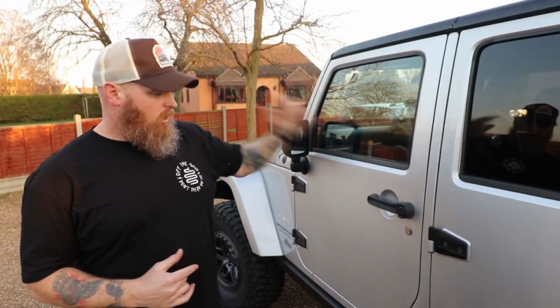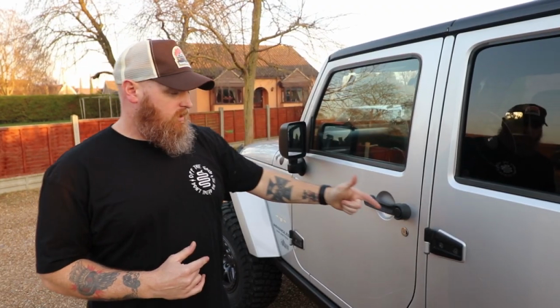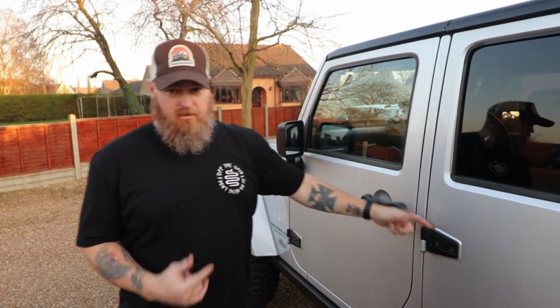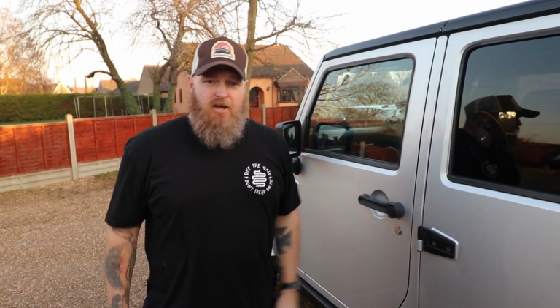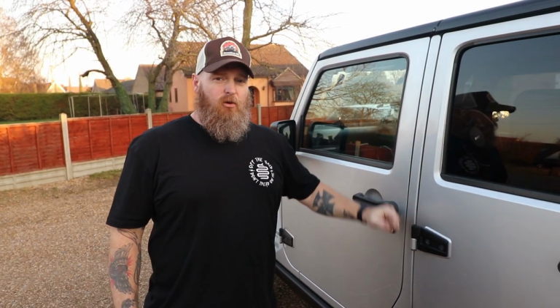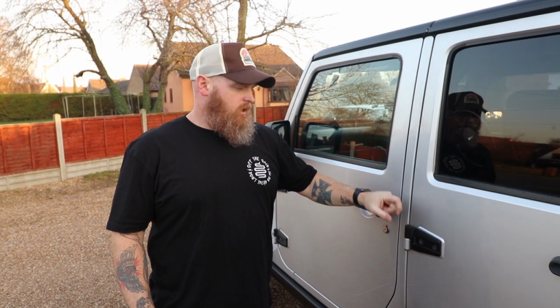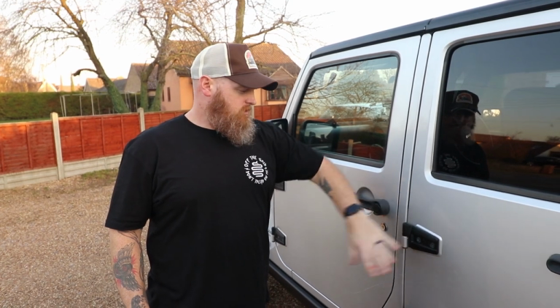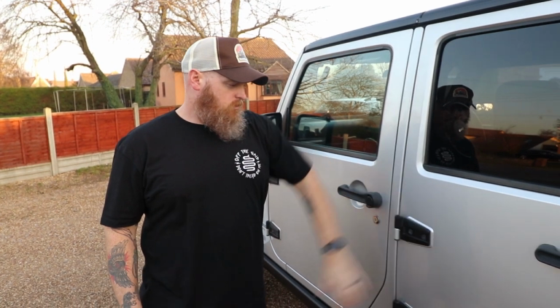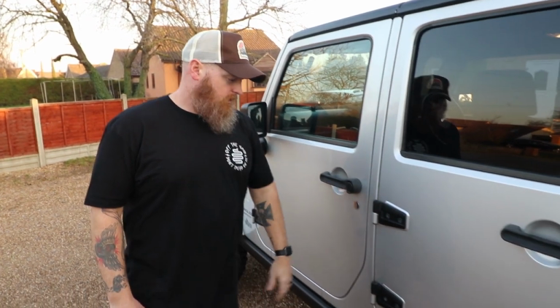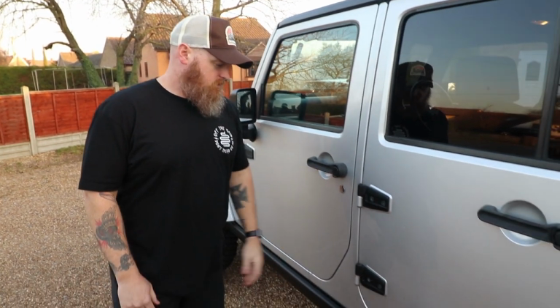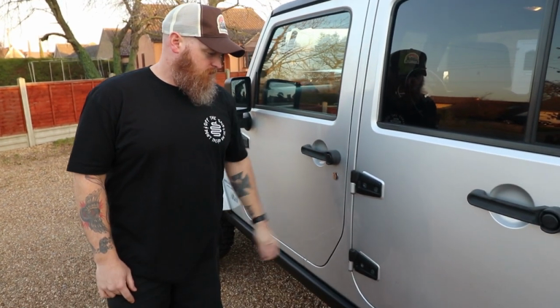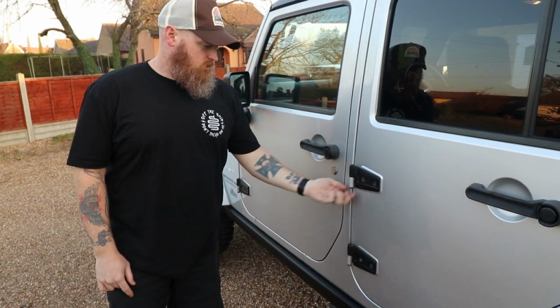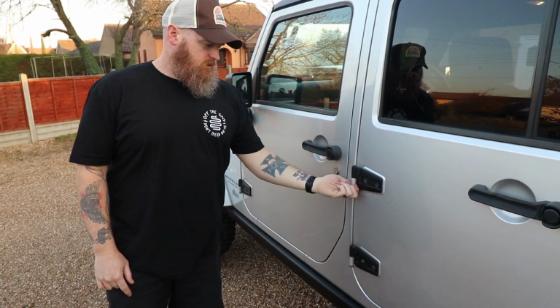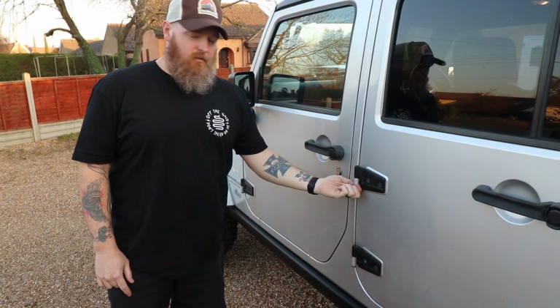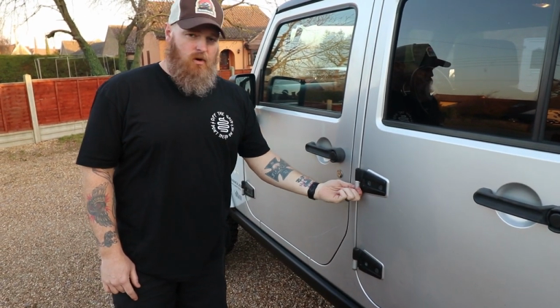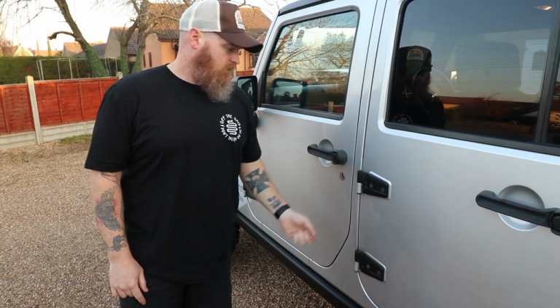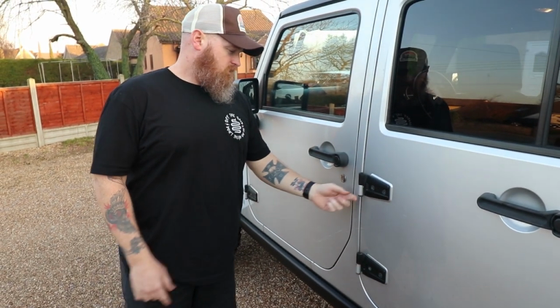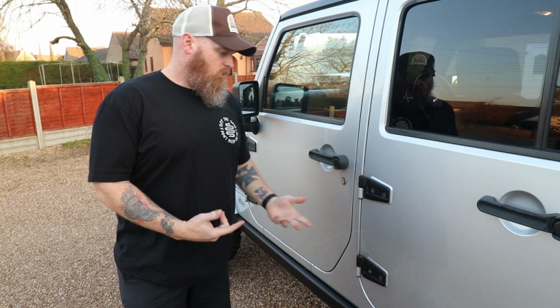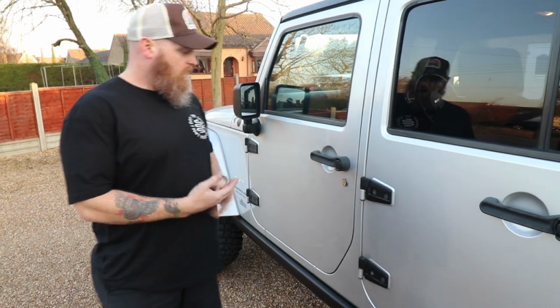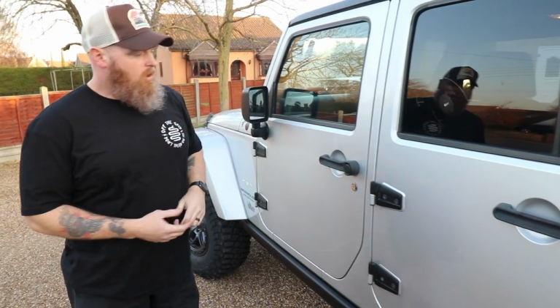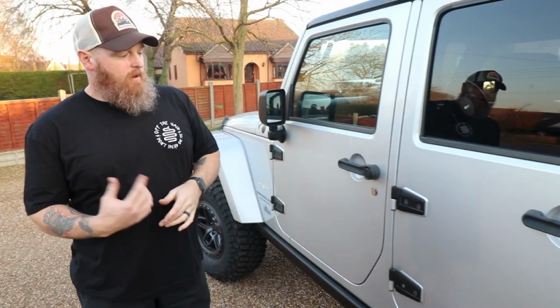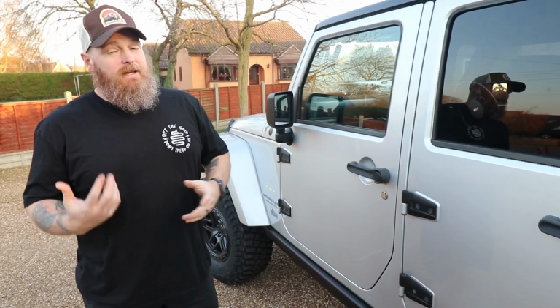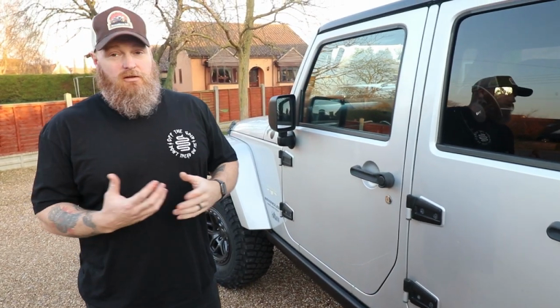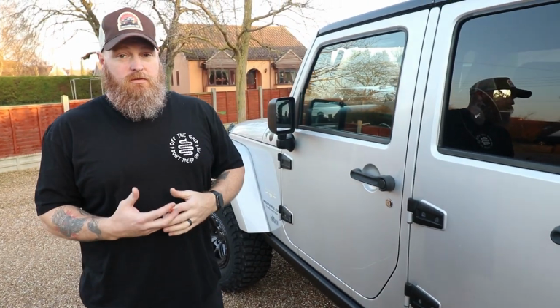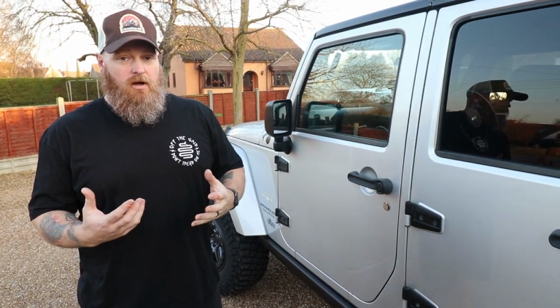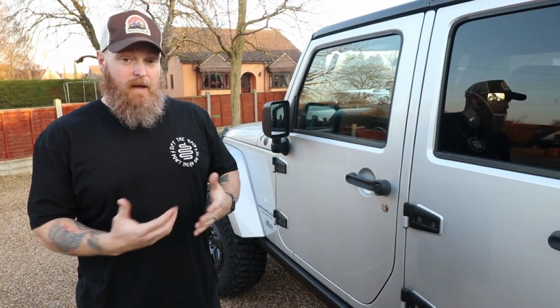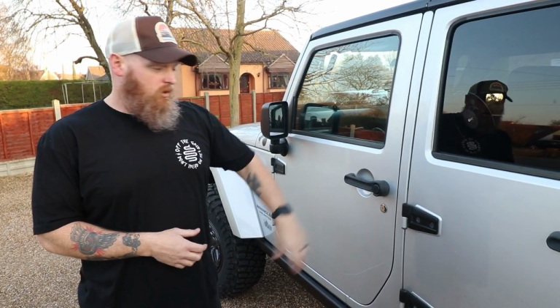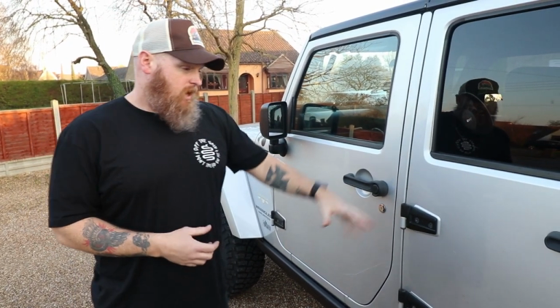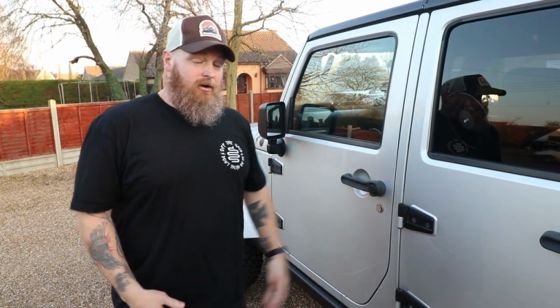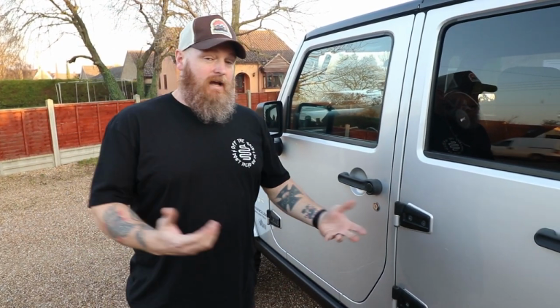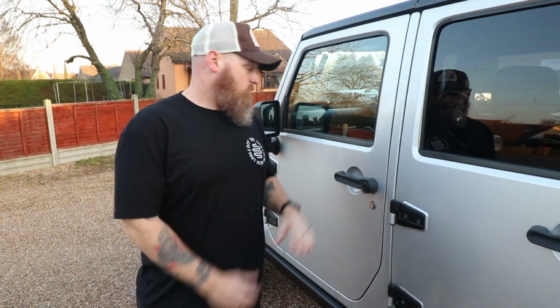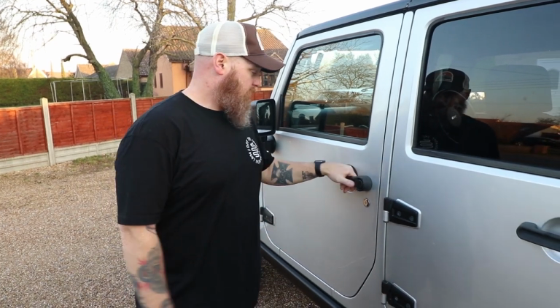We've also done the hinges — blacked out hinges. Still deciding if I'm going to swap out the silver parts or if I may get the silver ones re-powder-coated and put back on. Still up in the air.